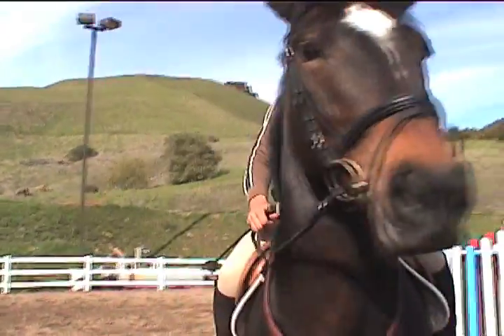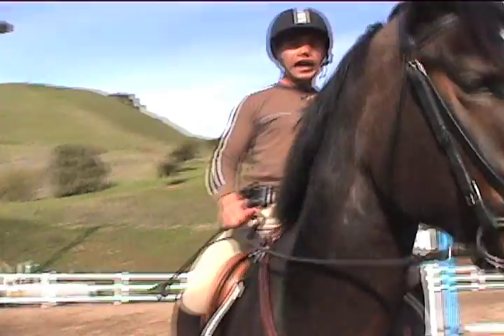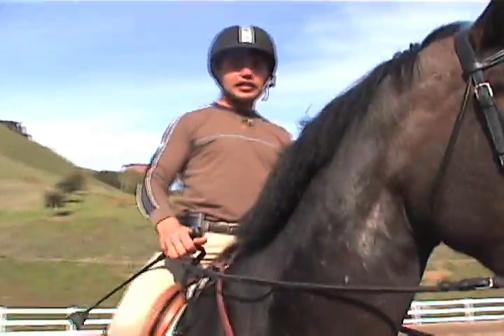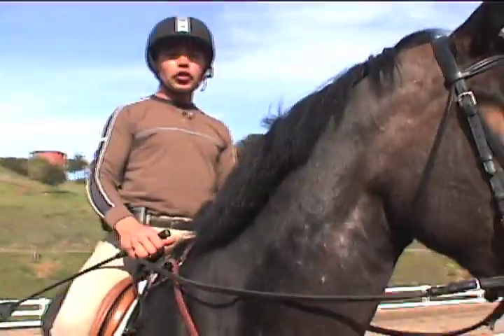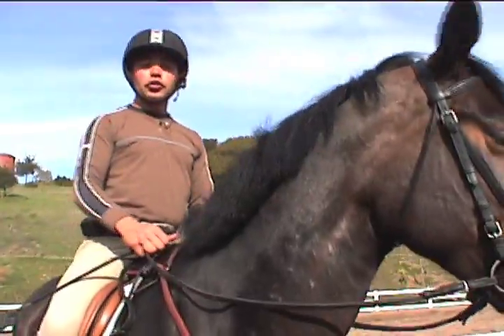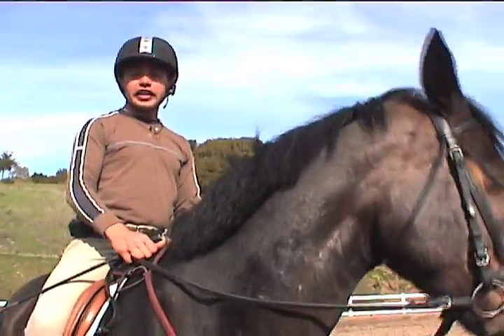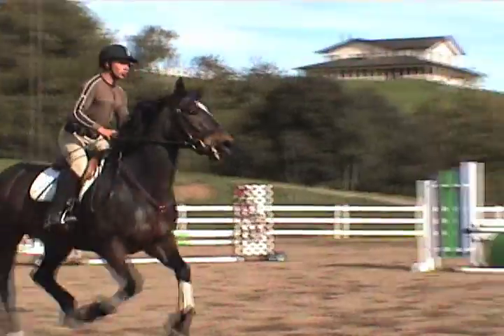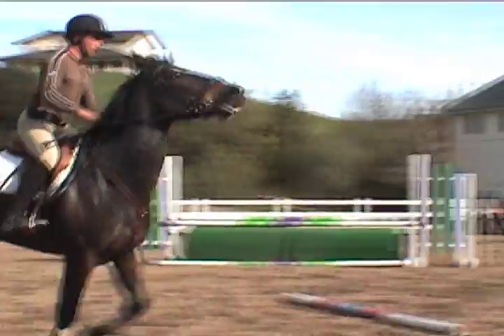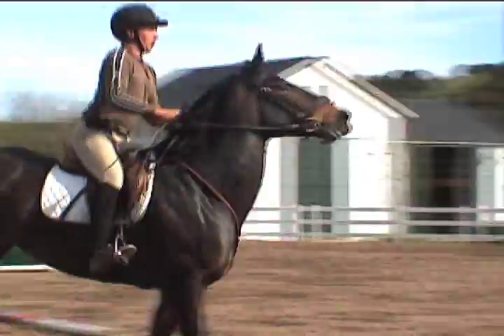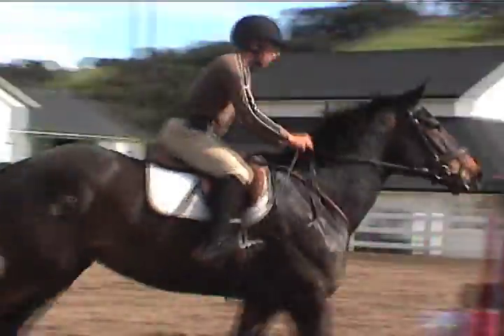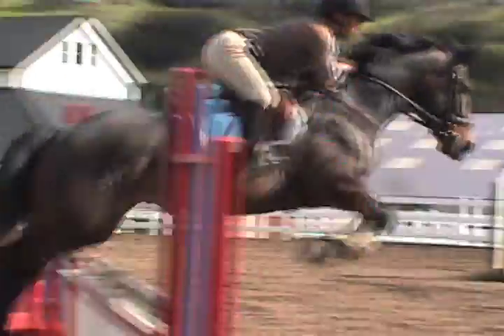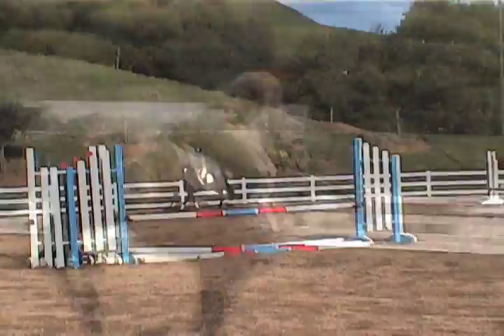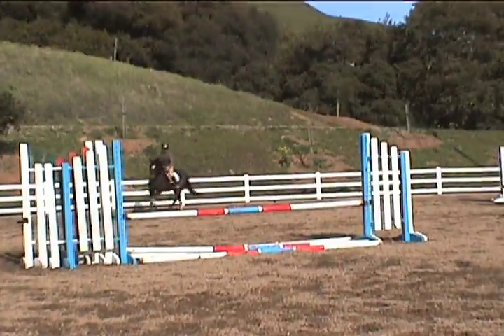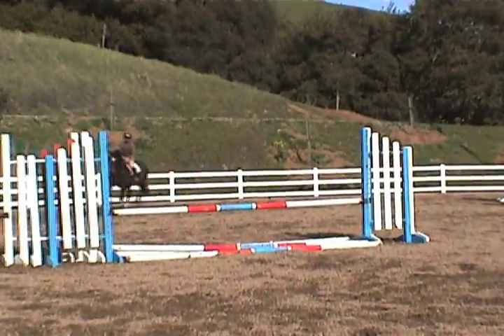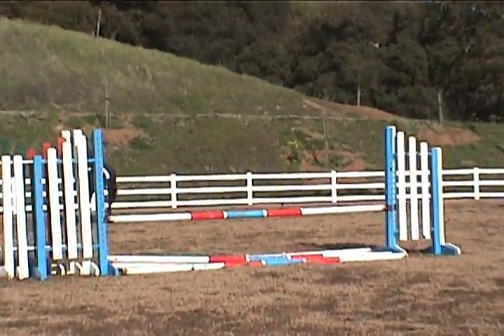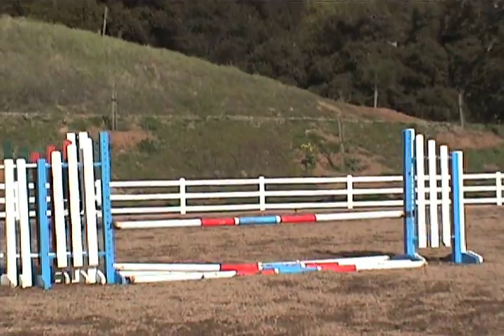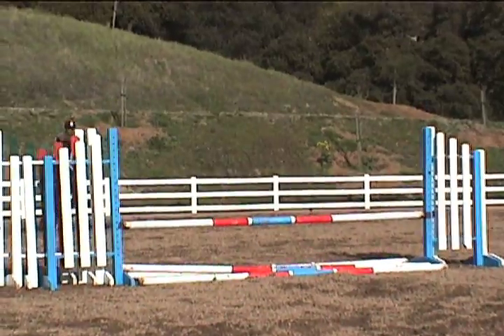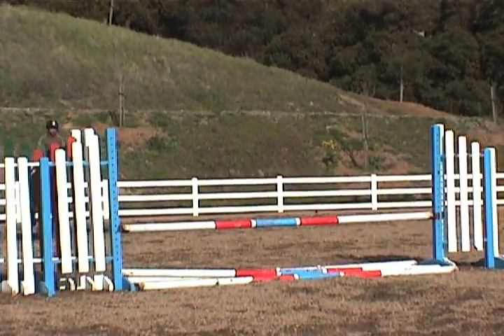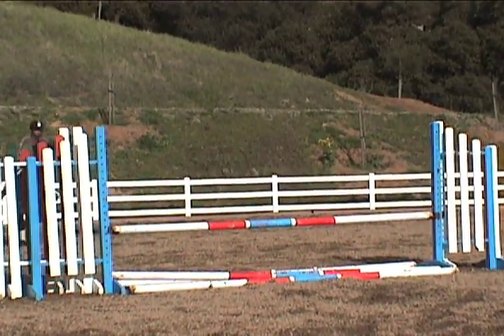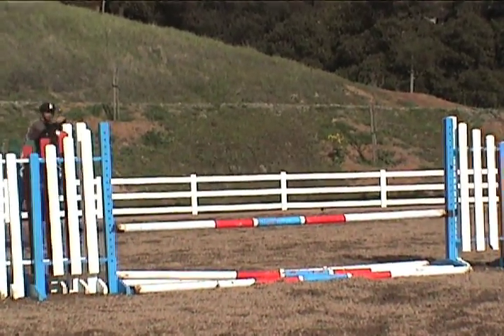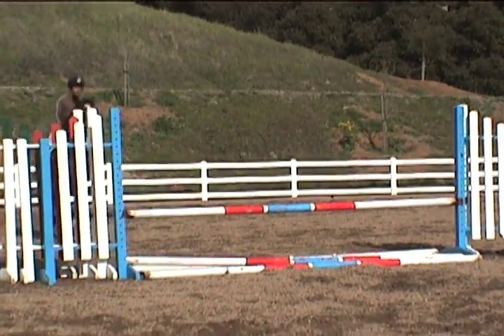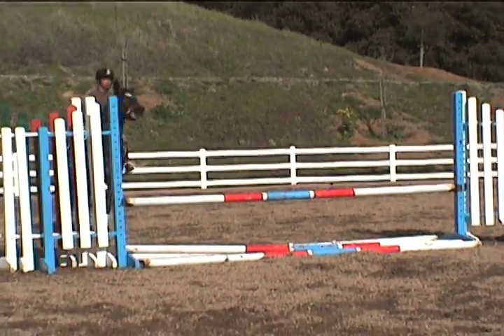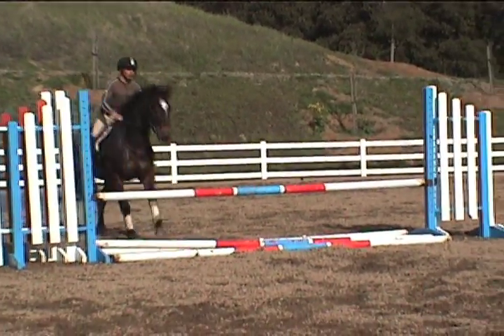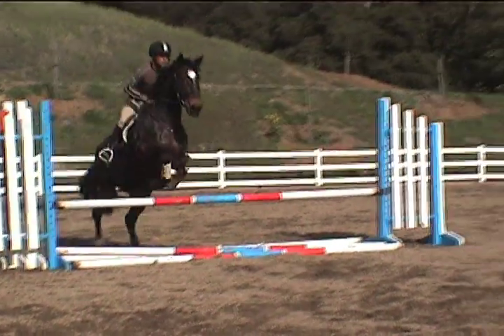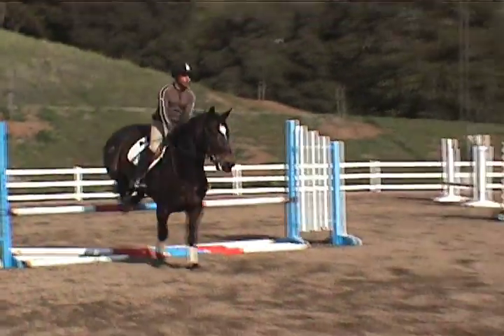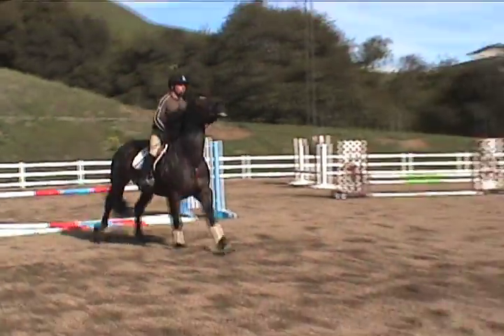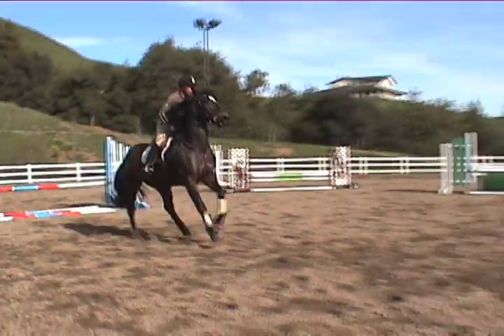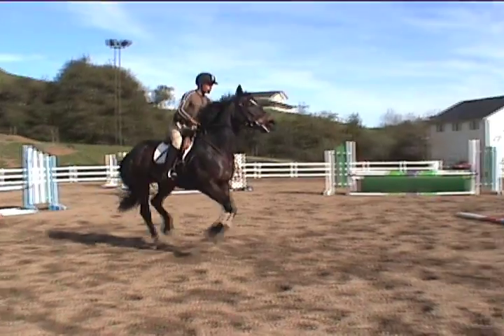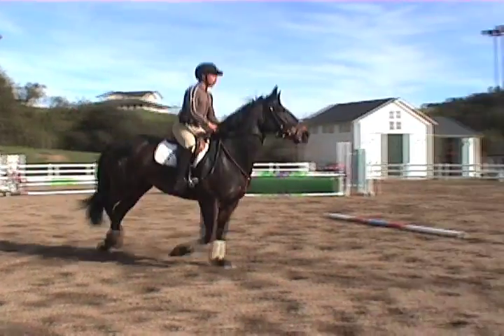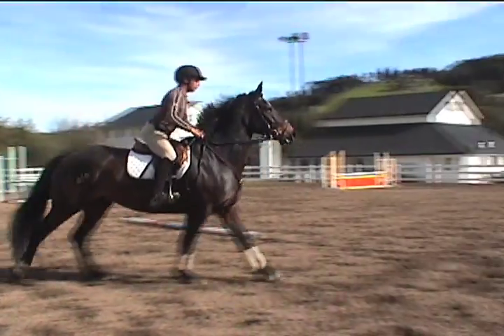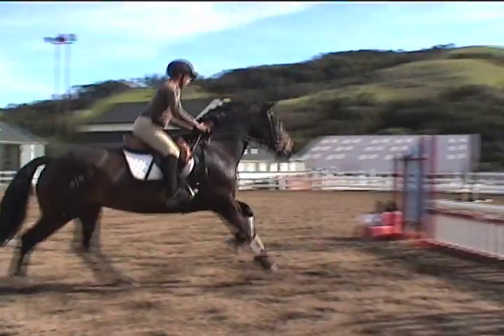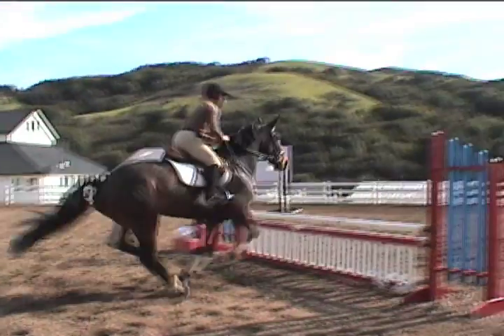When I add the step there it'll be too late — it'll be an ugly distance. This time I'm going to shorten the stride early on in the line so that we keep an even step throughout the rest of the line.